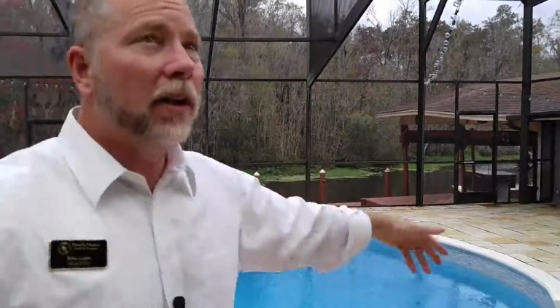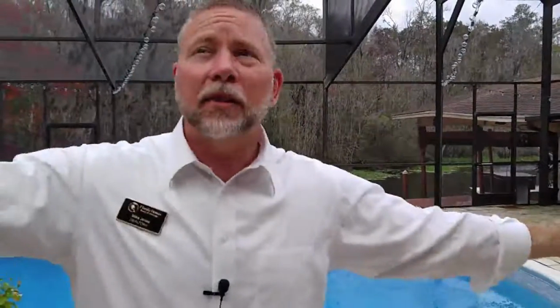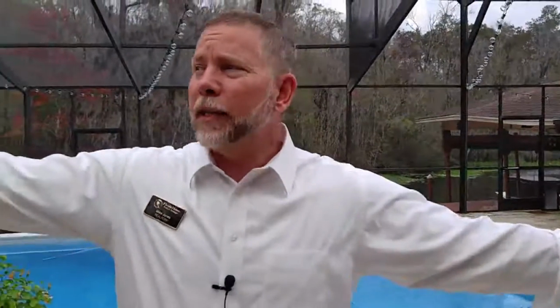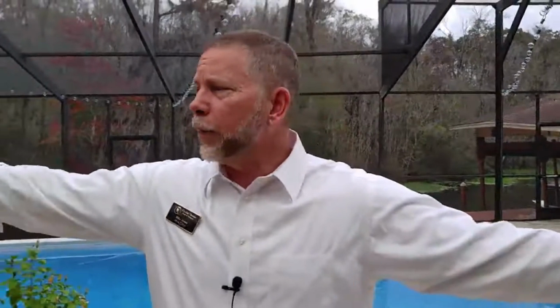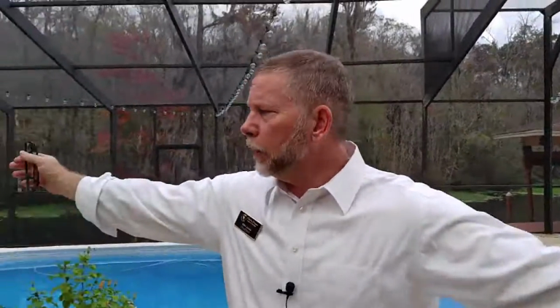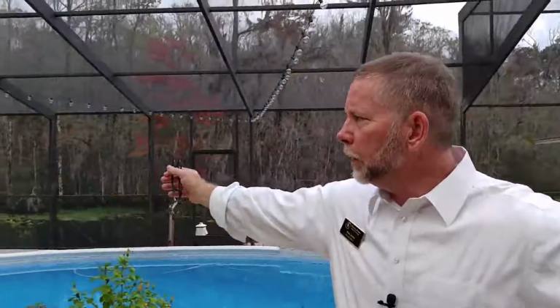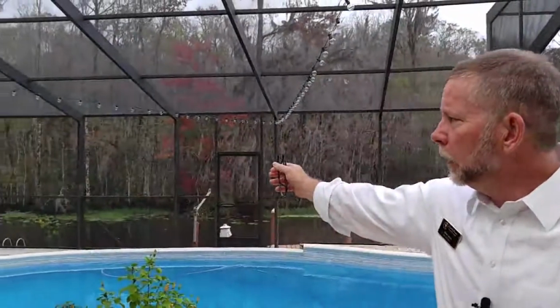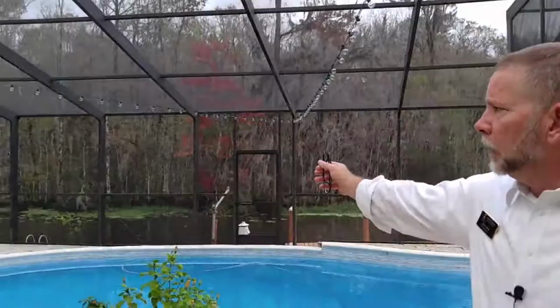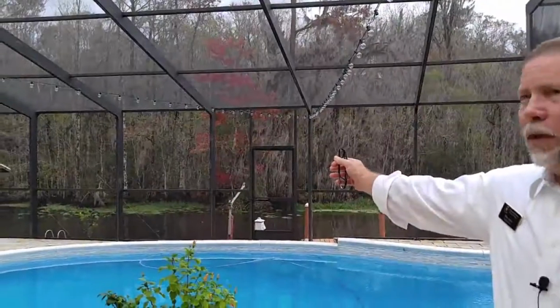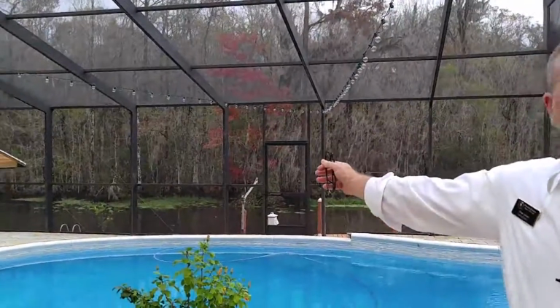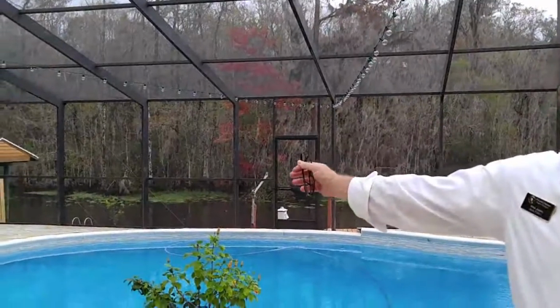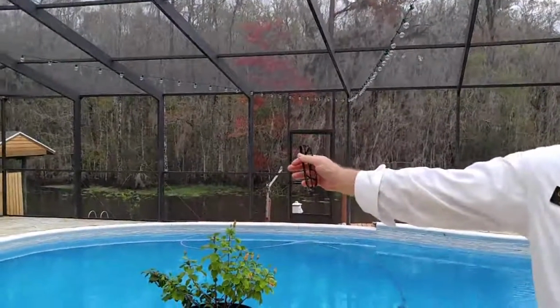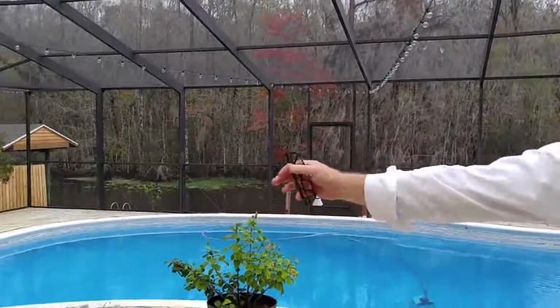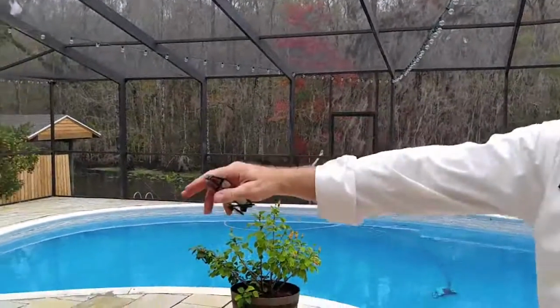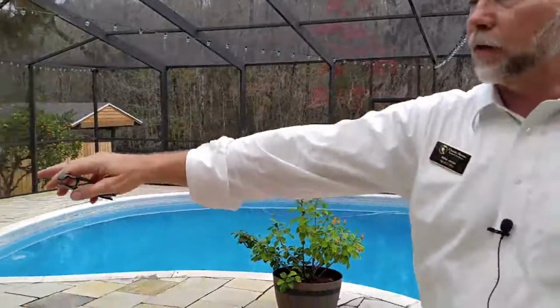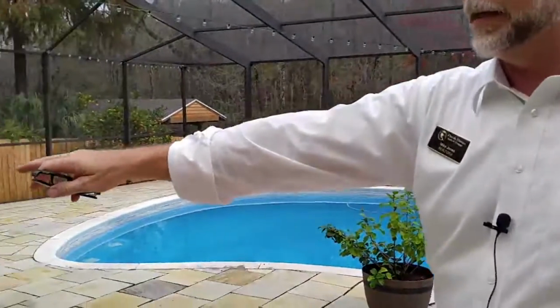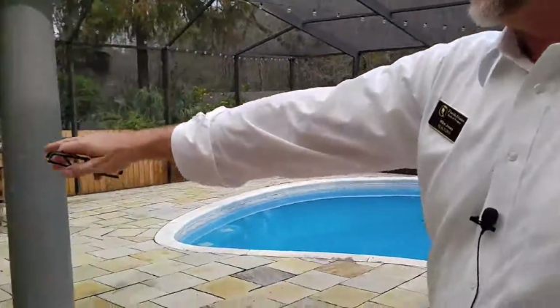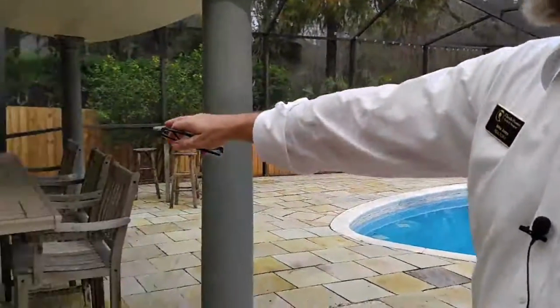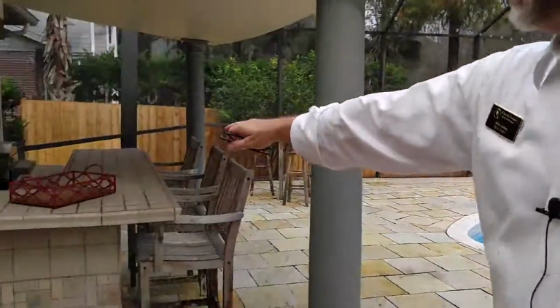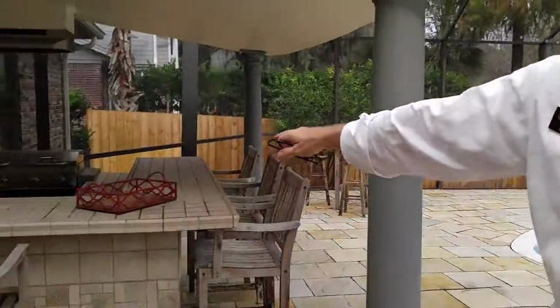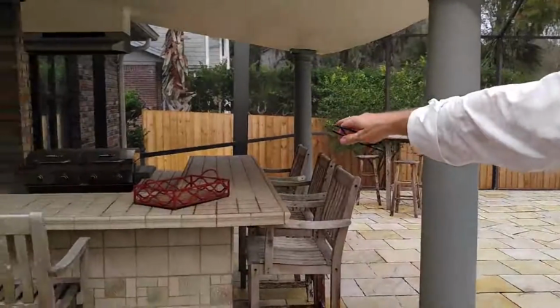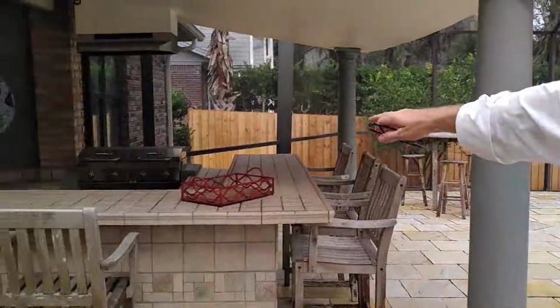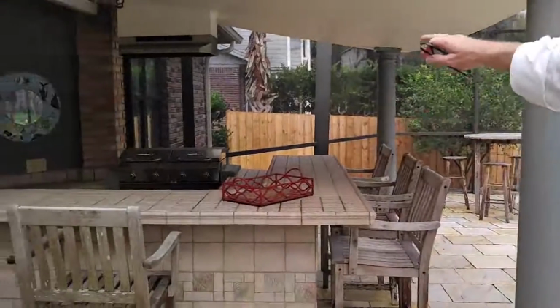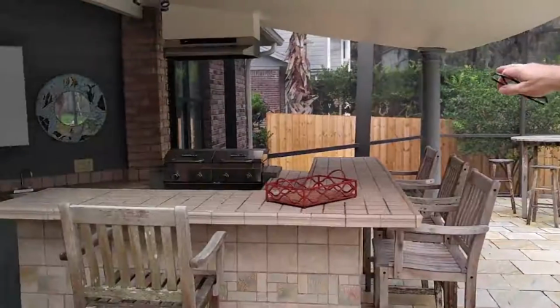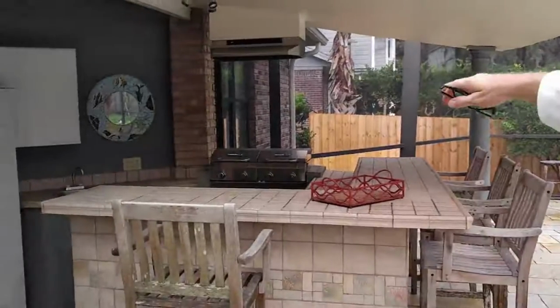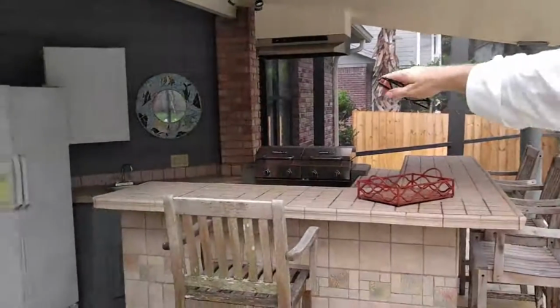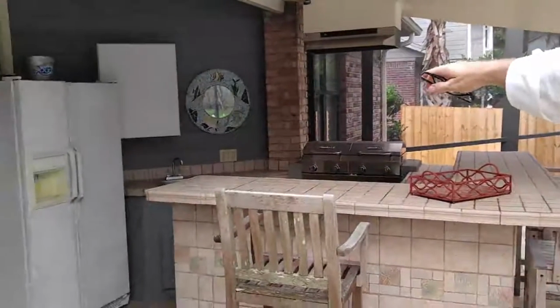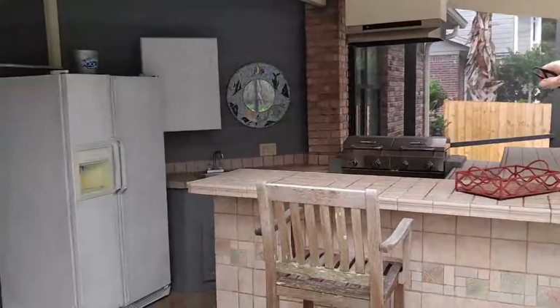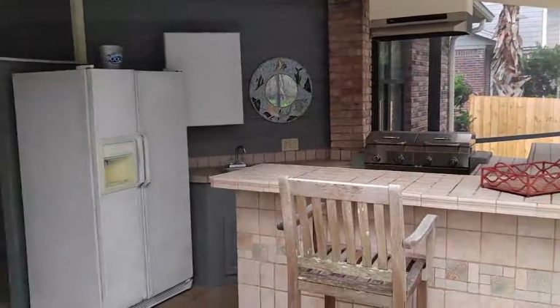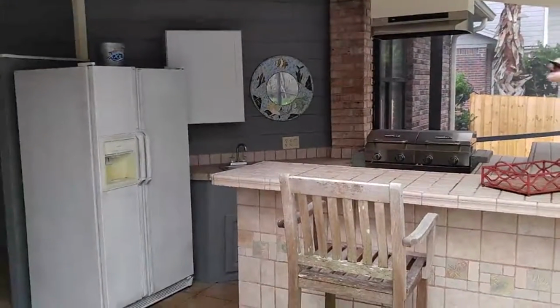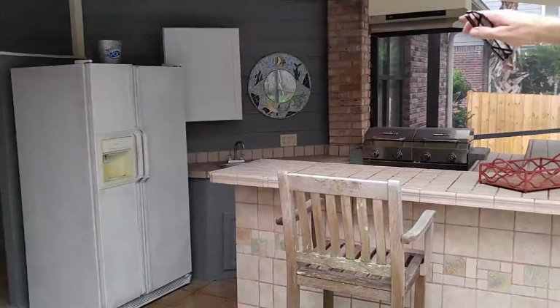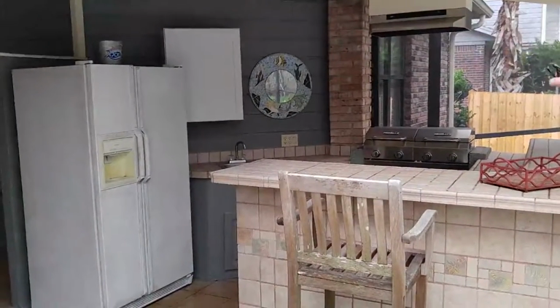Look at this screened-in pool enclosure. You want to entertain, this is the place. Over here we've got a summer kitchen — you don't even have to go in the house to cook, you can take care of everybody right here. It's got a wet bar, the refrigerator, all that you need.